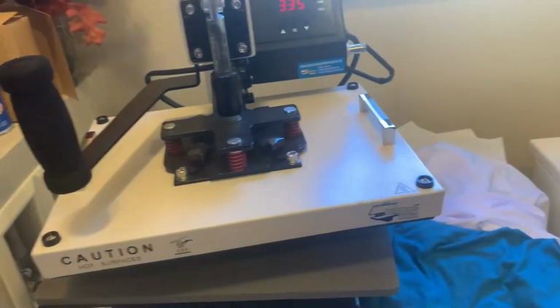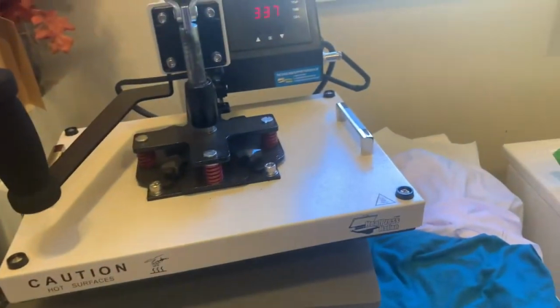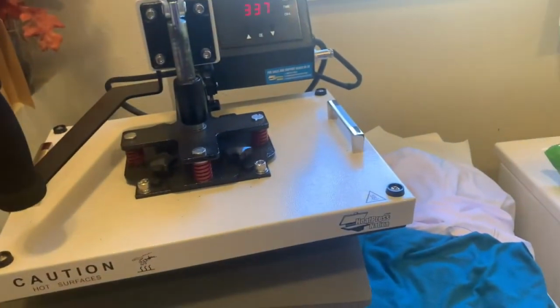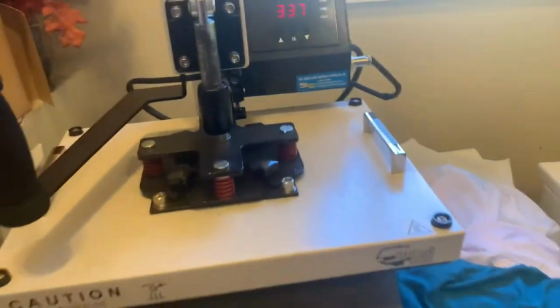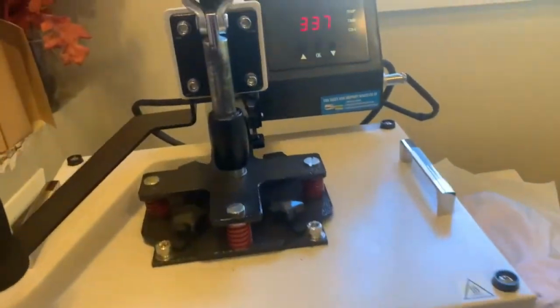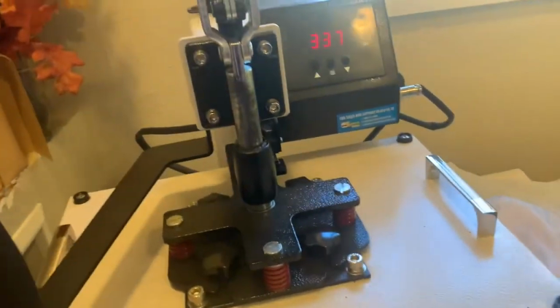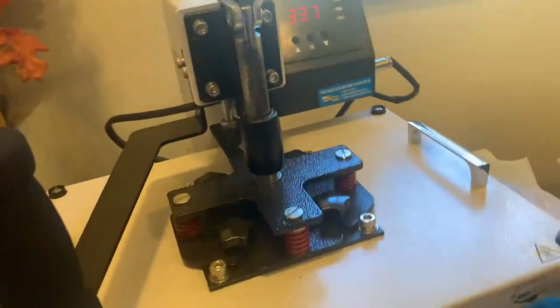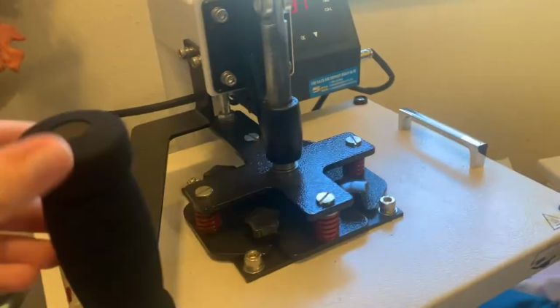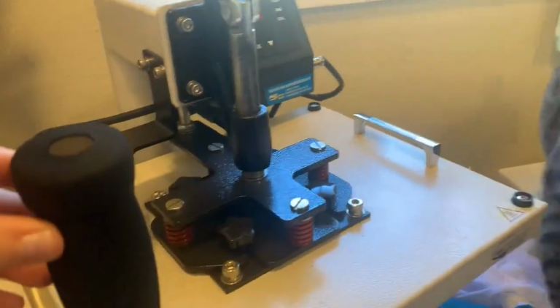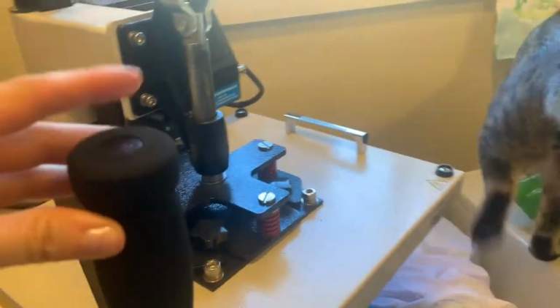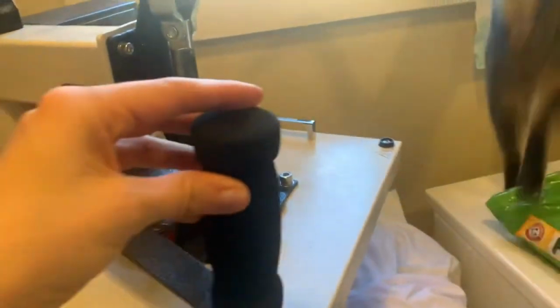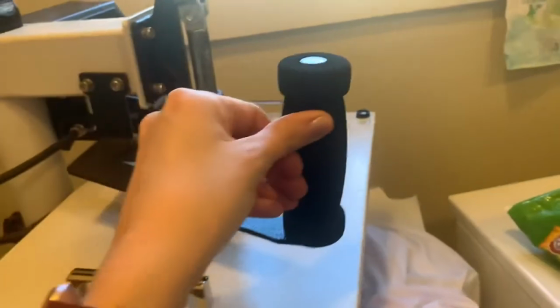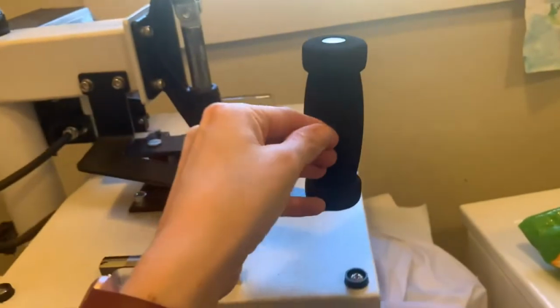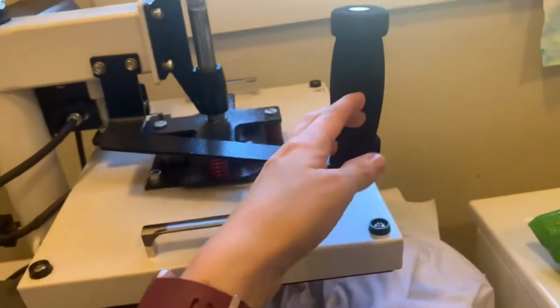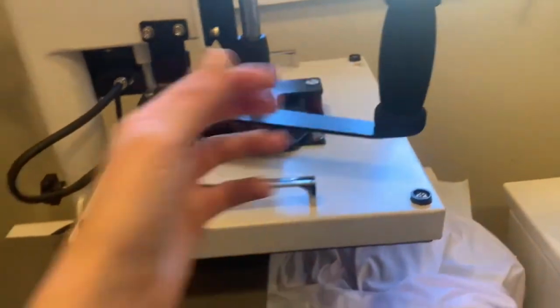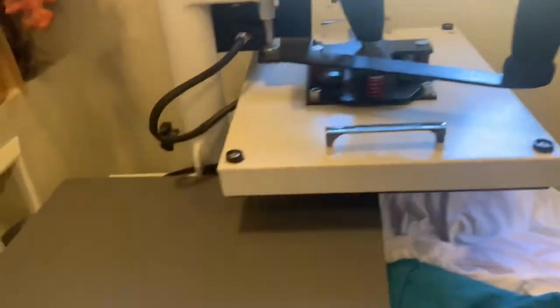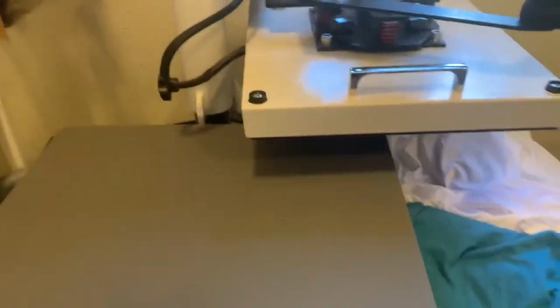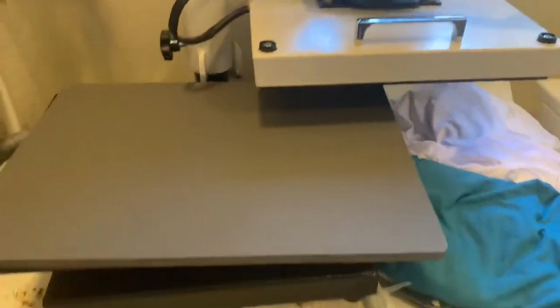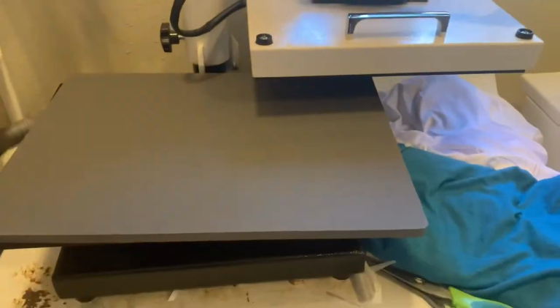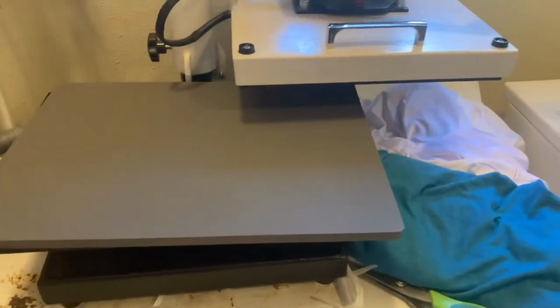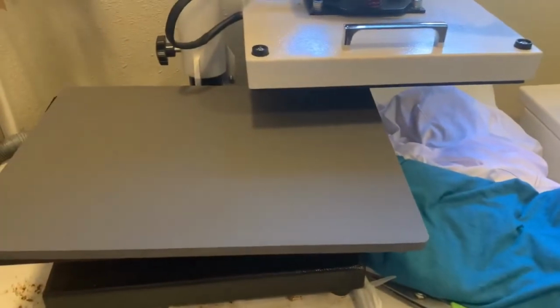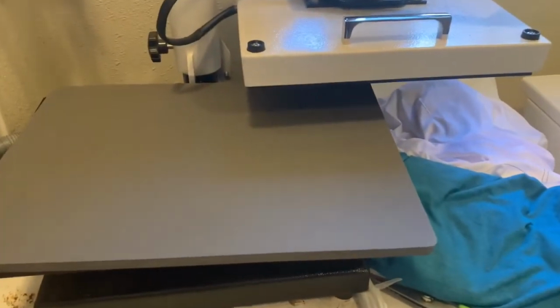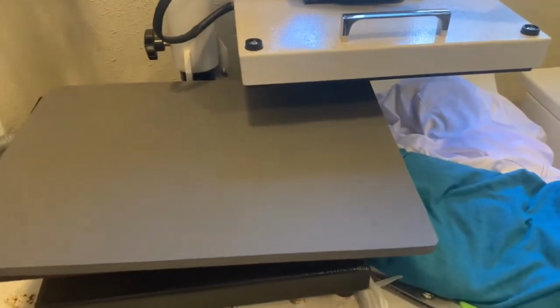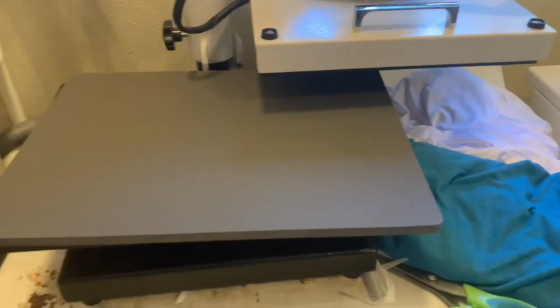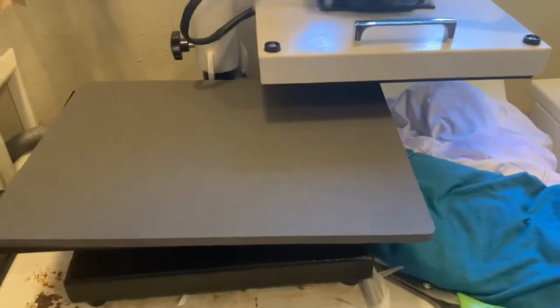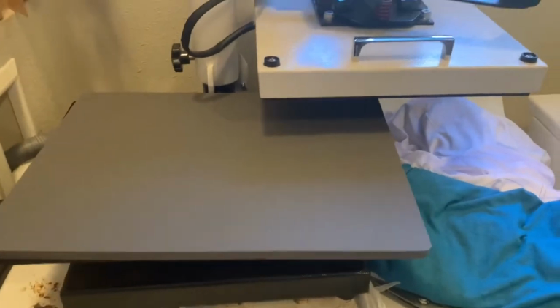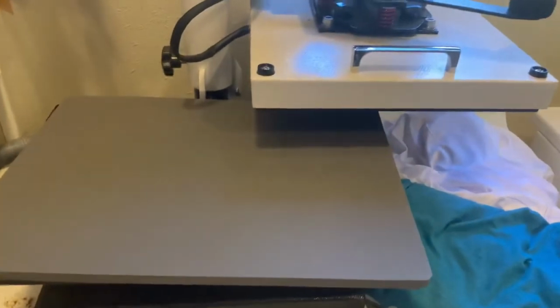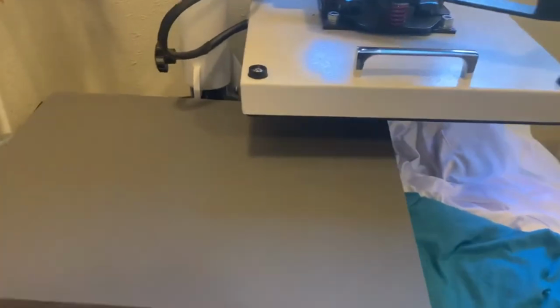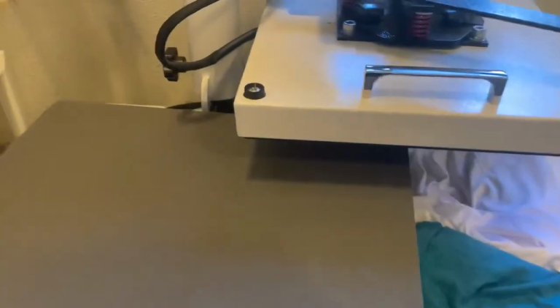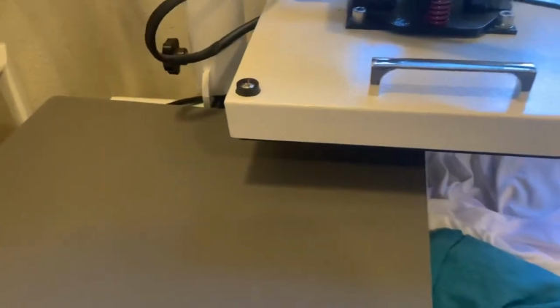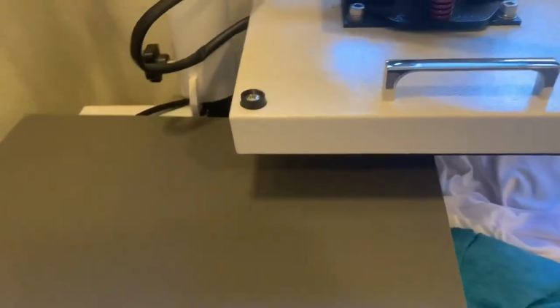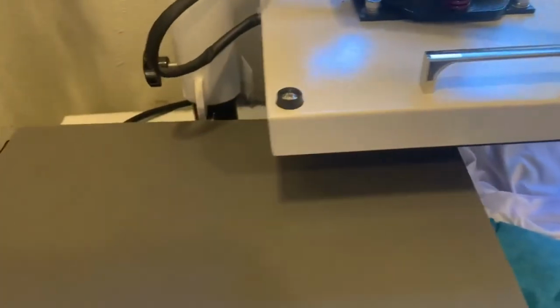I'm going to press a screen print on there. You can put on screen print, vinyl, or sublimation. Sublimation also works here because it is 50% poly and it does stick. So I can show you the screen print quick.